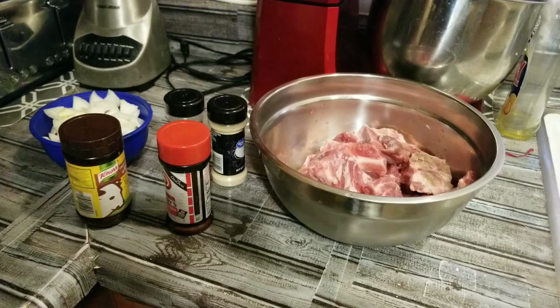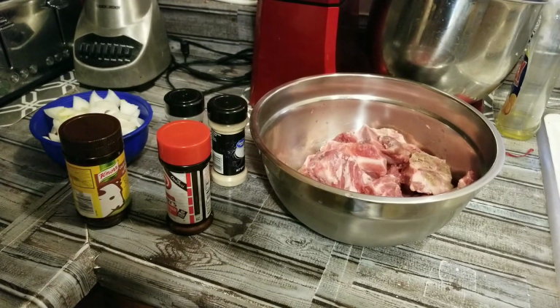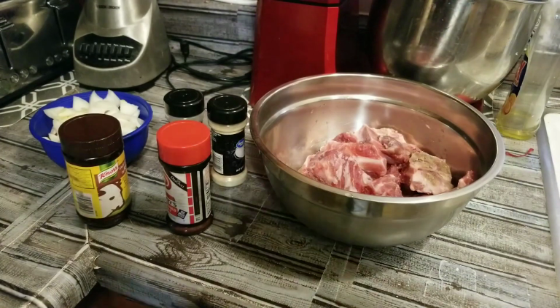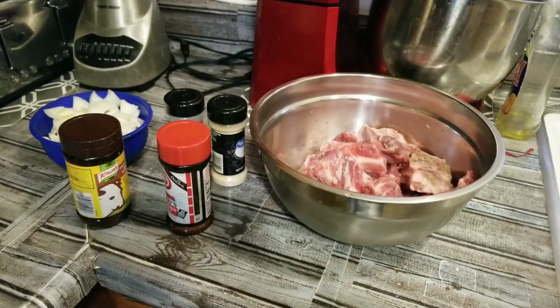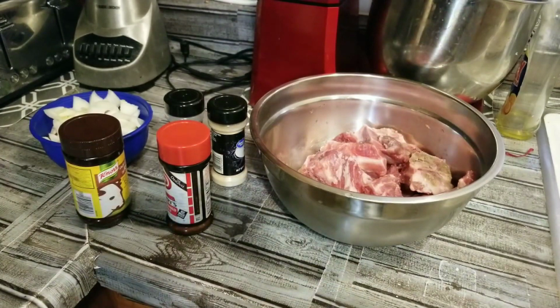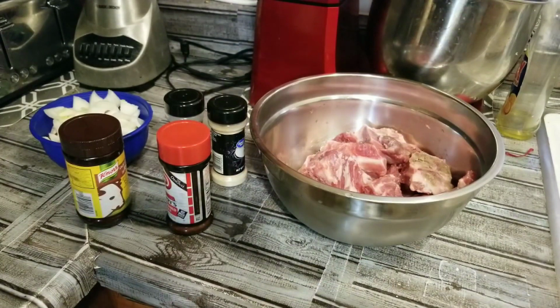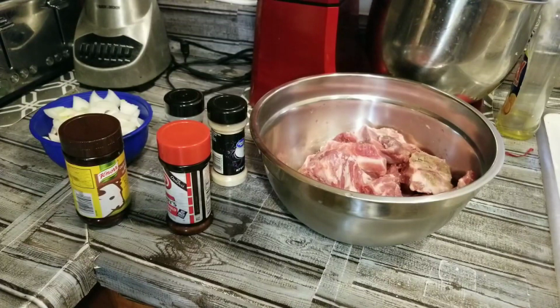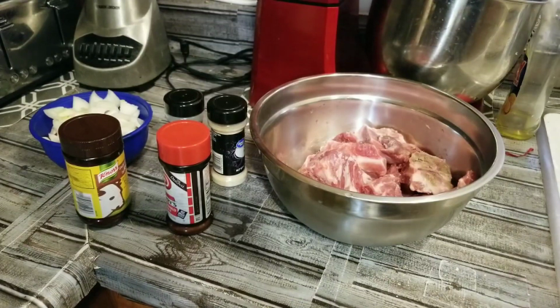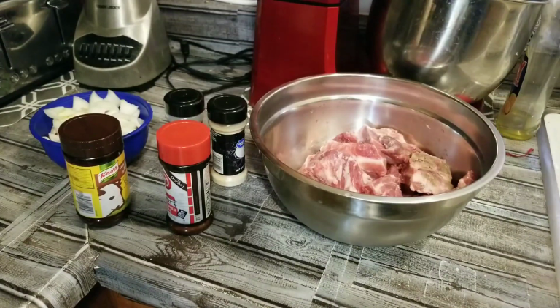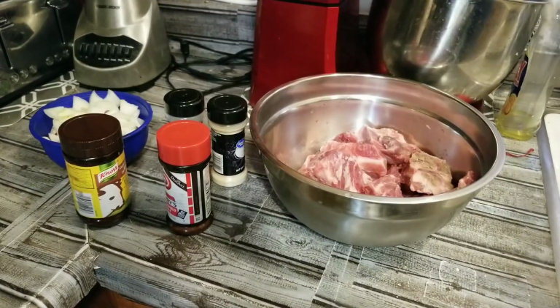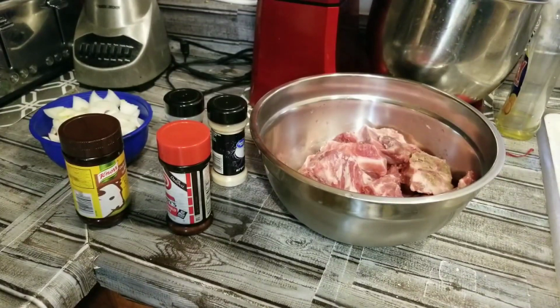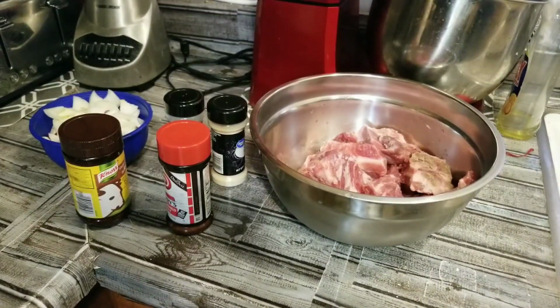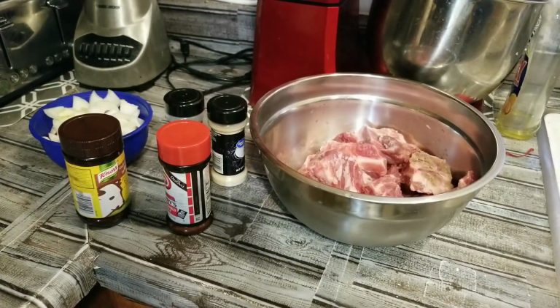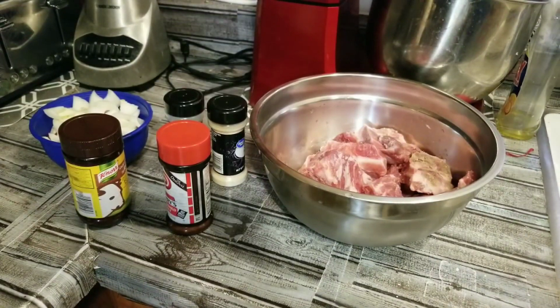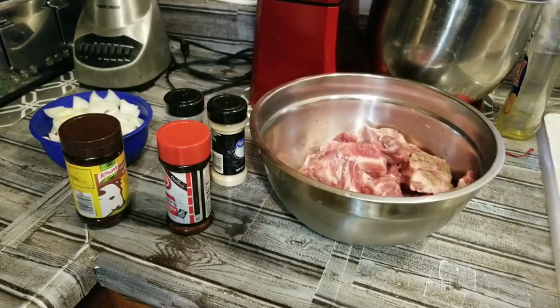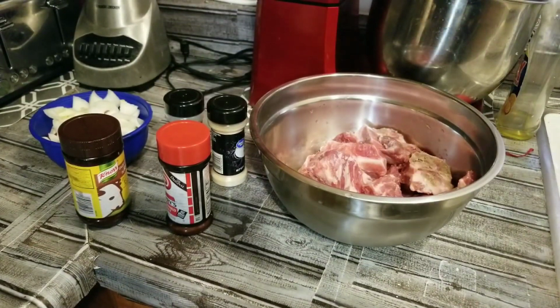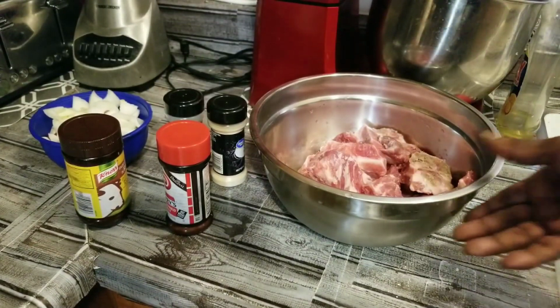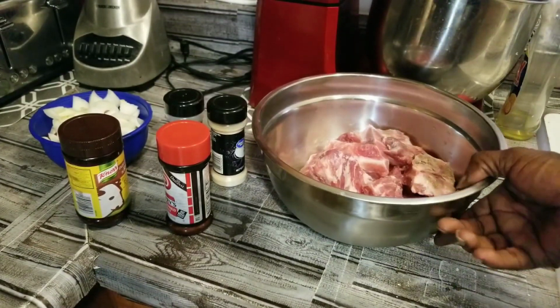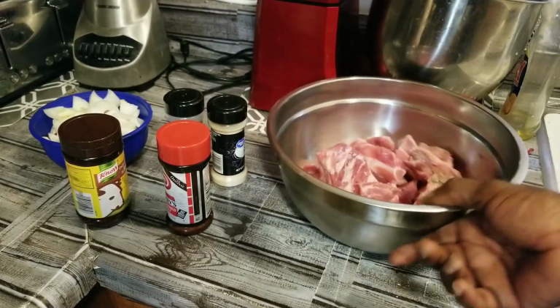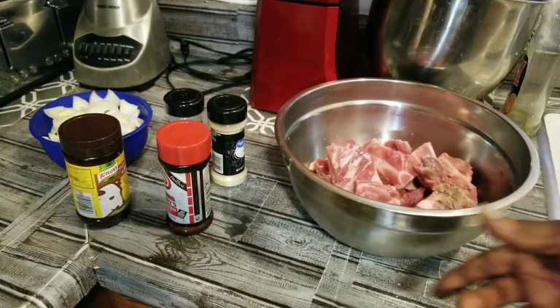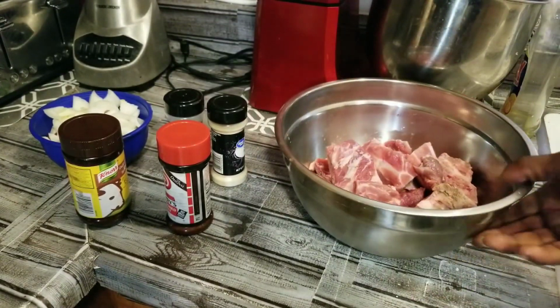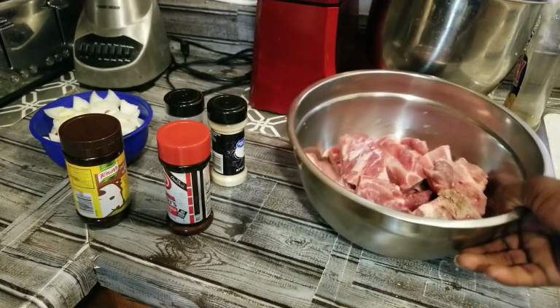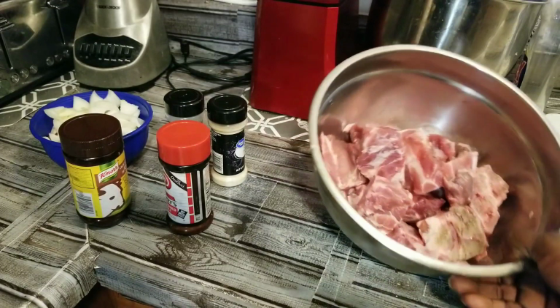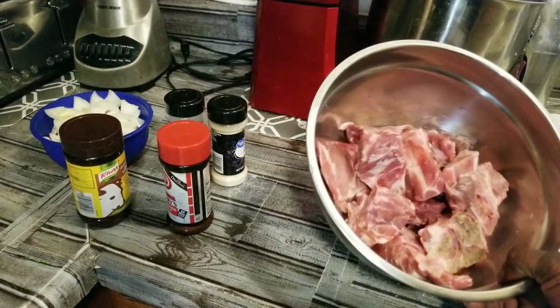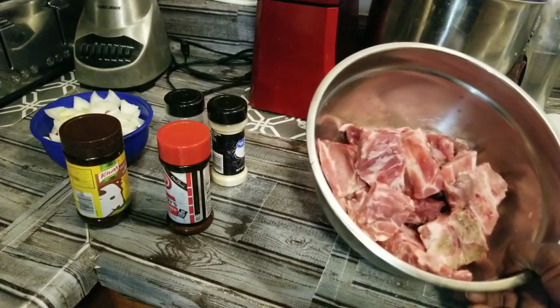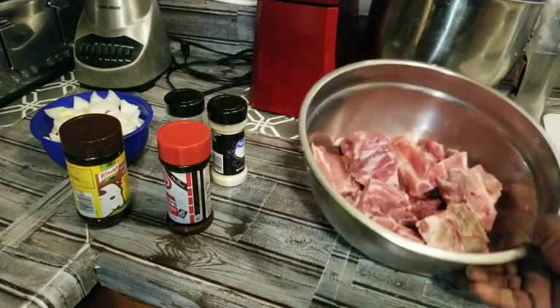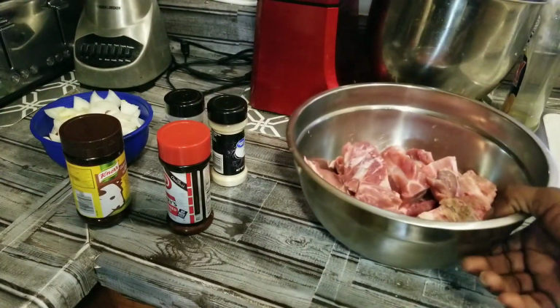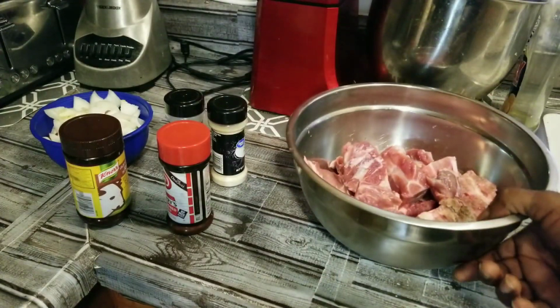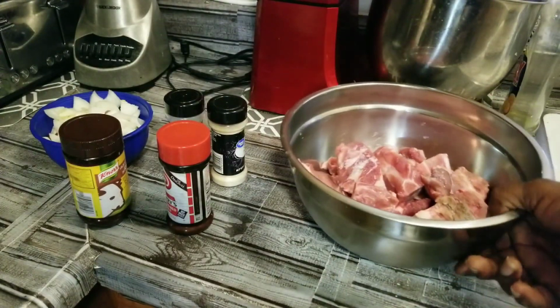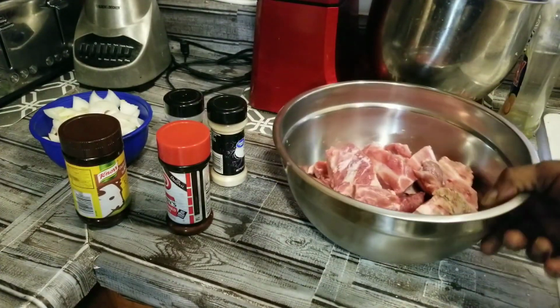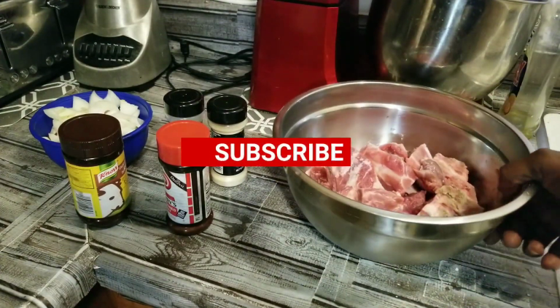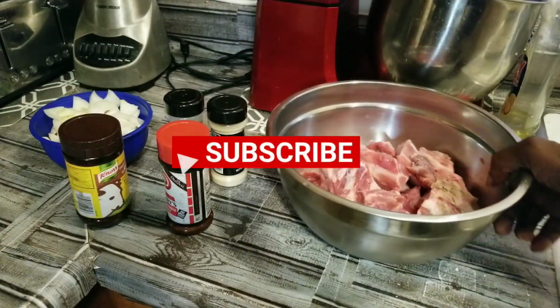Ladies and gentlemen, this is Tyrone Sutton's cooking back at you with another video. All right, what we're going to be doing here today is a little neck bones. That's what we're doing.